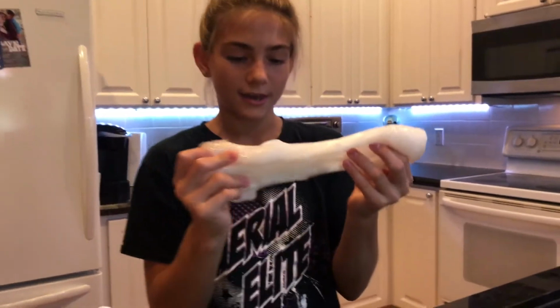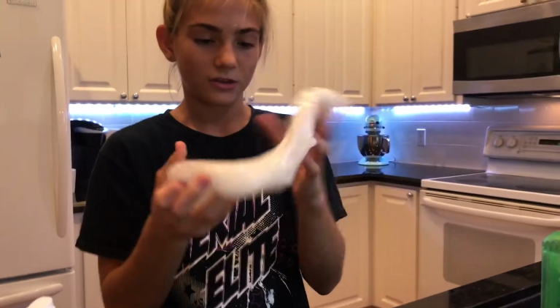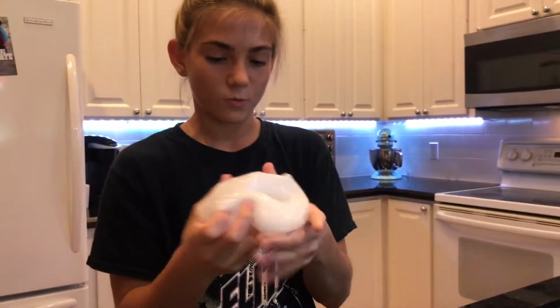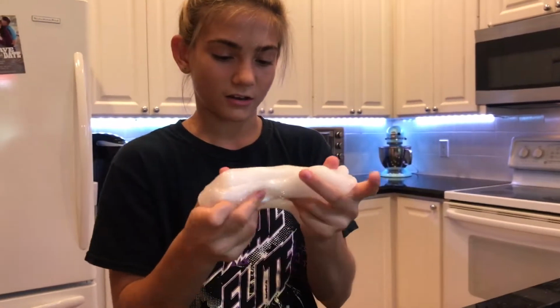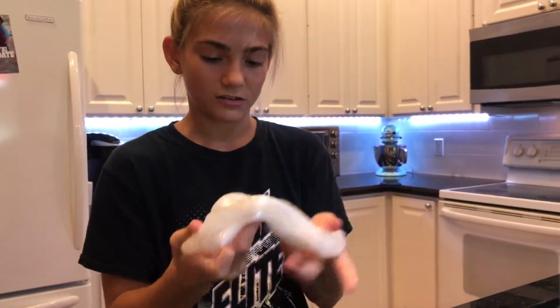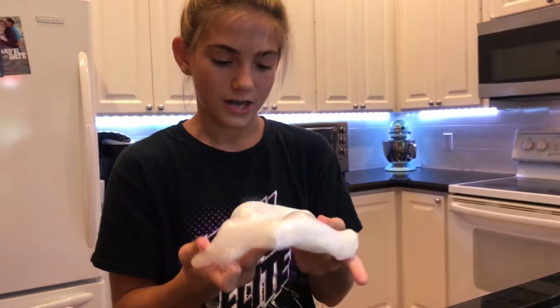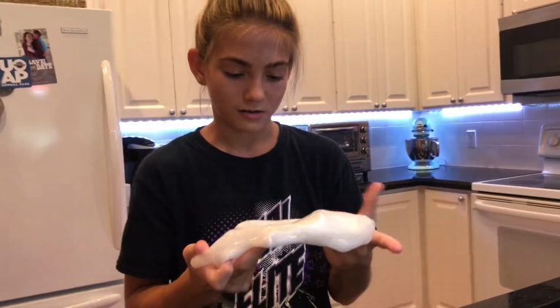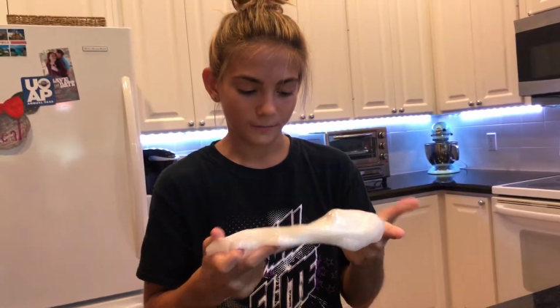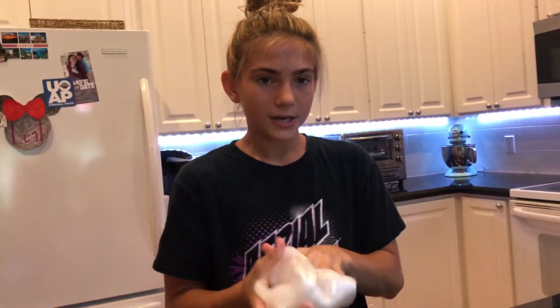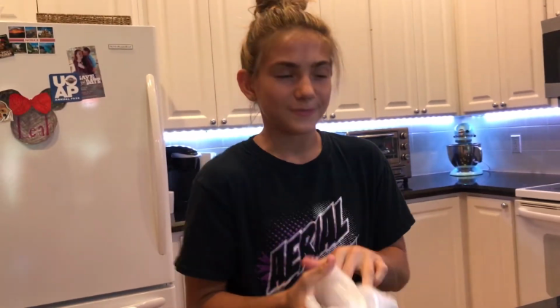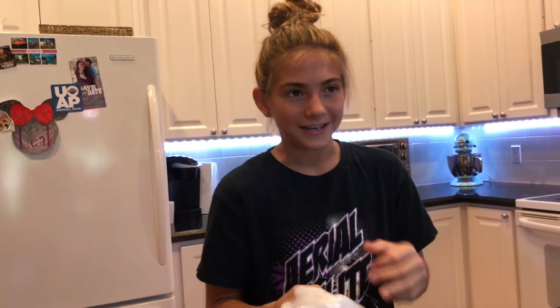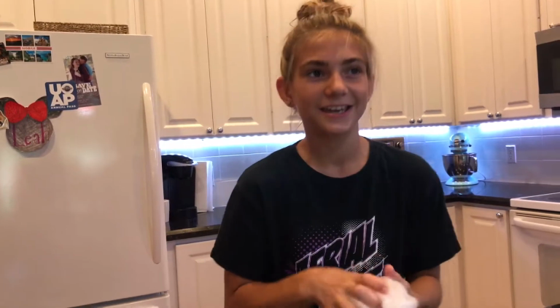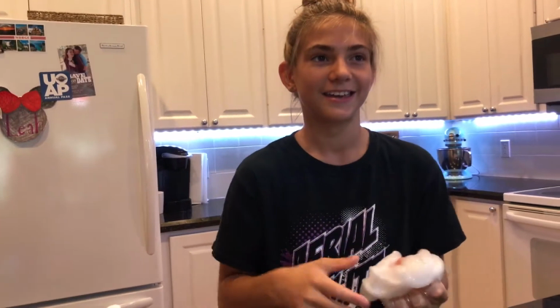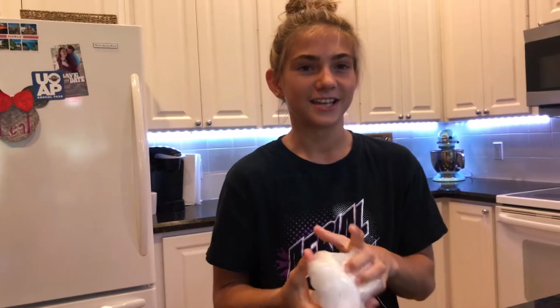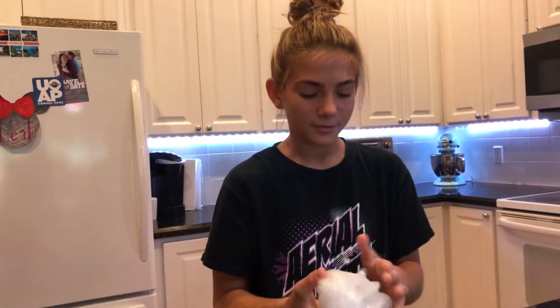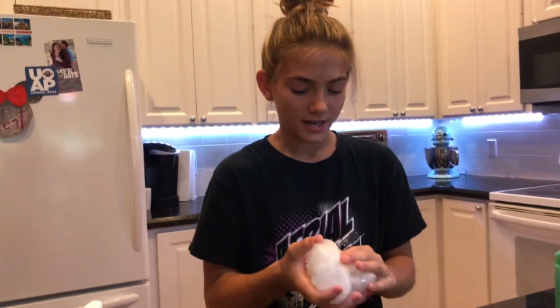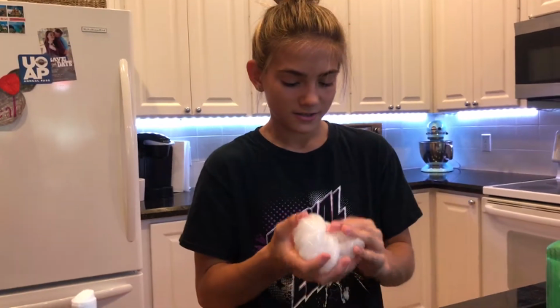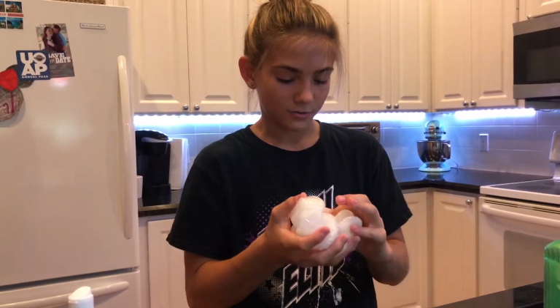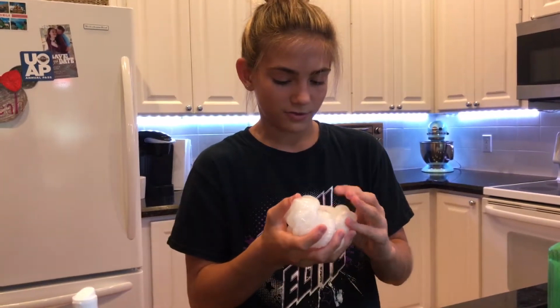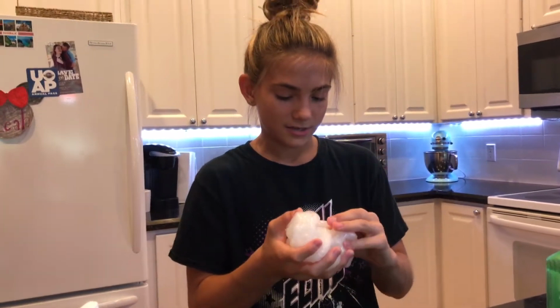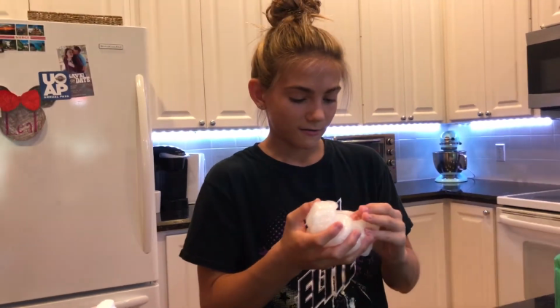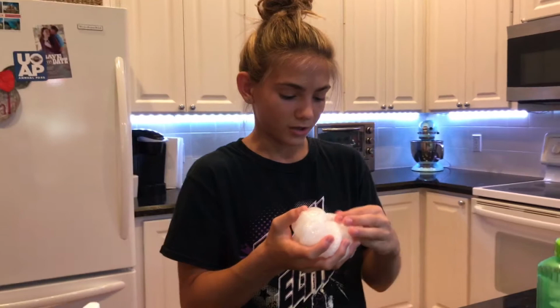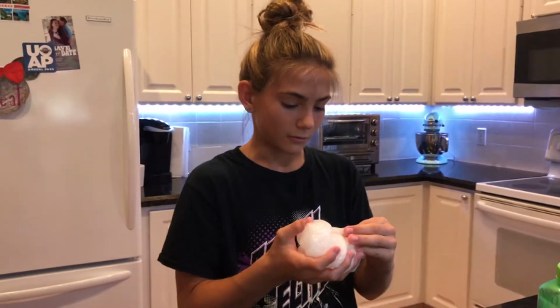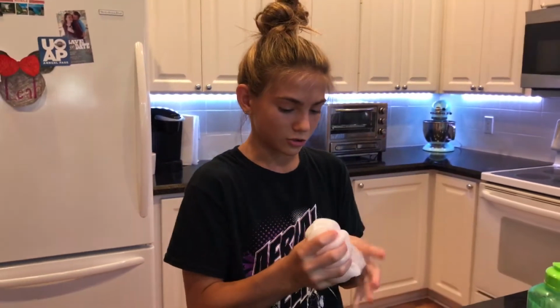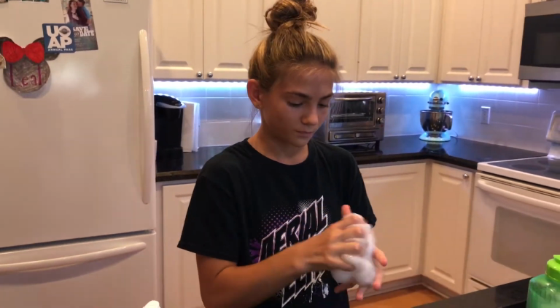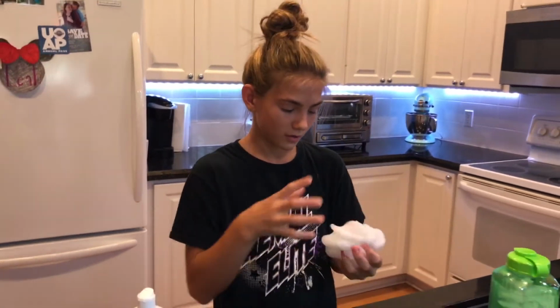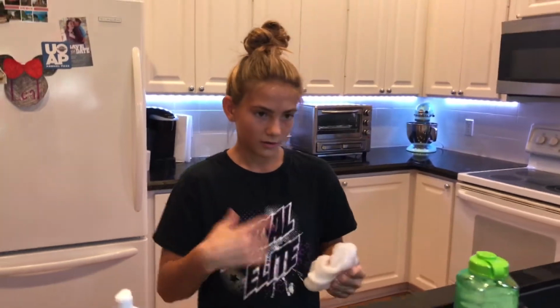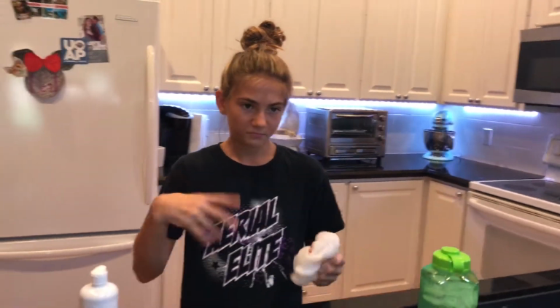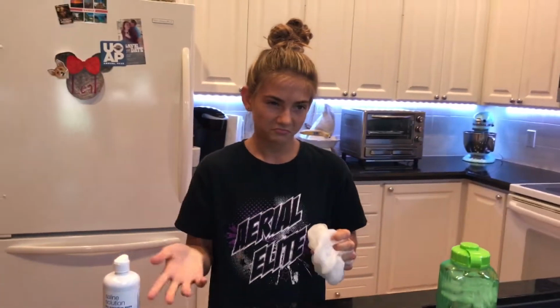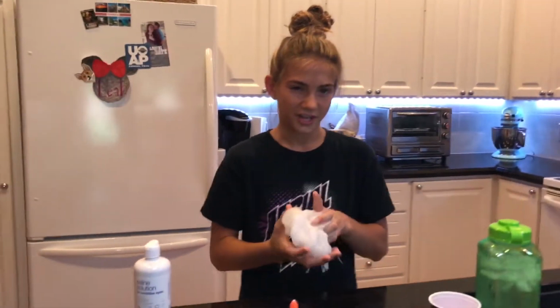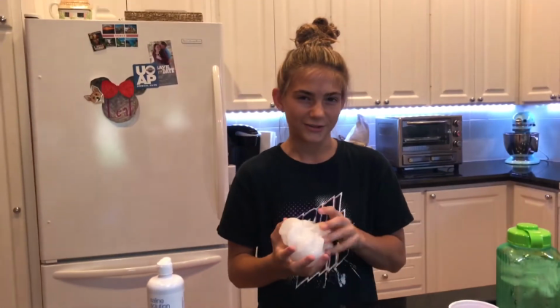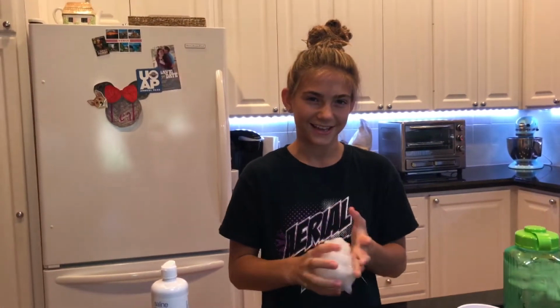The reason why it kind of looks white and not clear is because there's air bubbles in it. So you have to wait a few days for the air bubbles to get out of the slime.